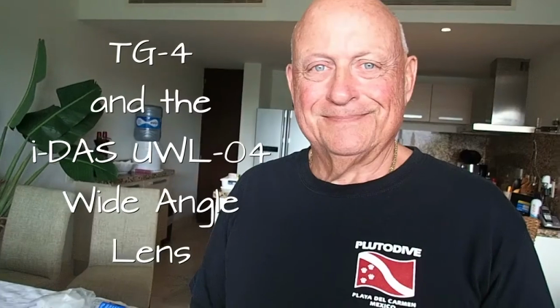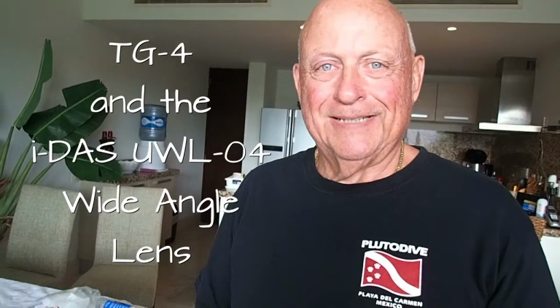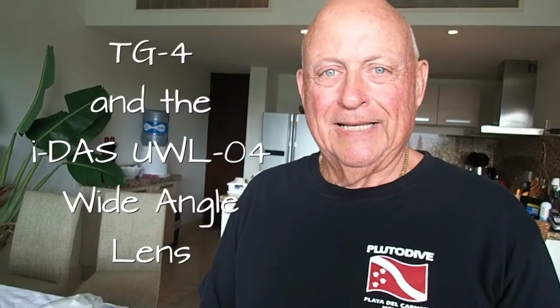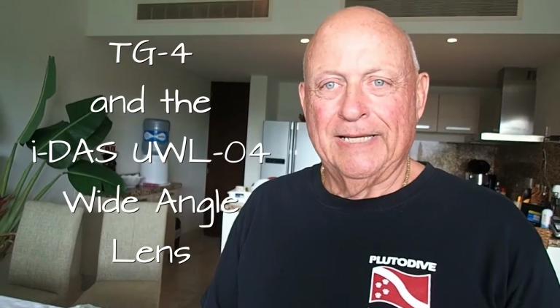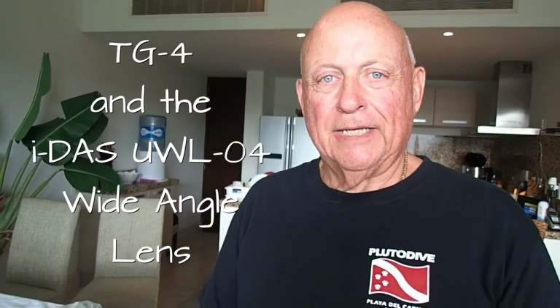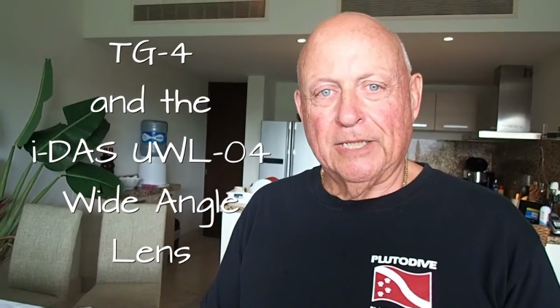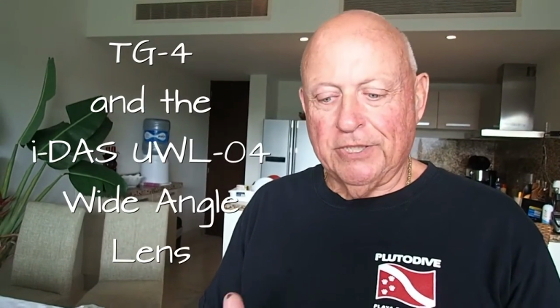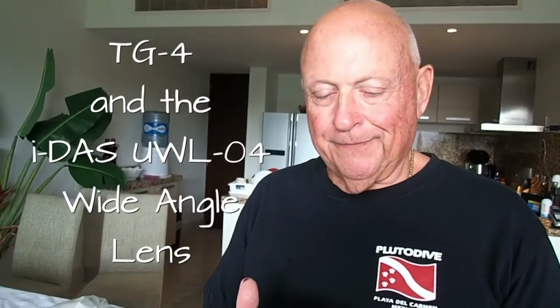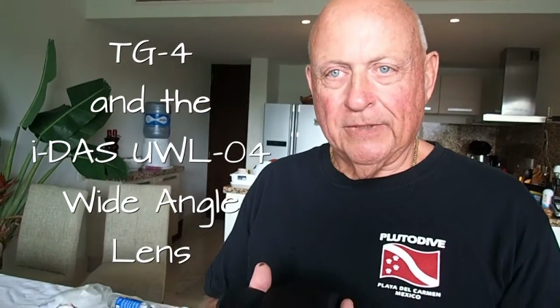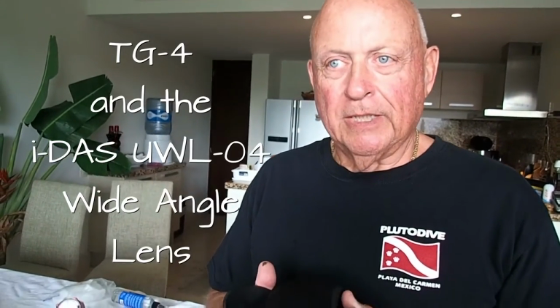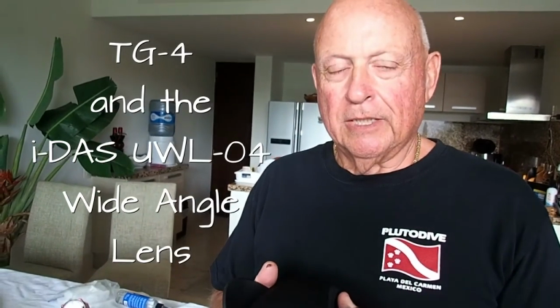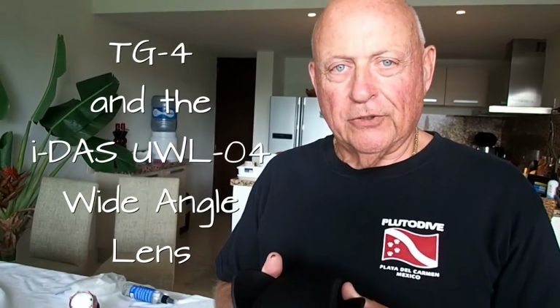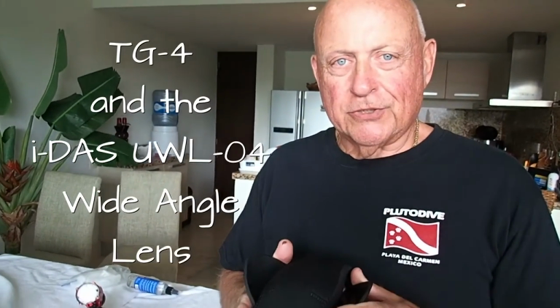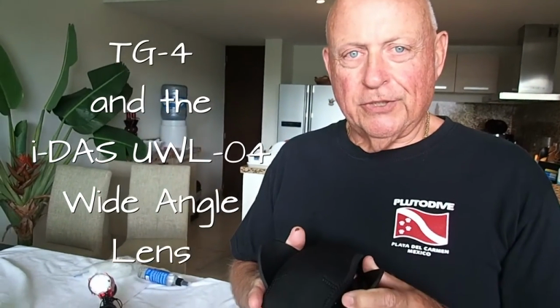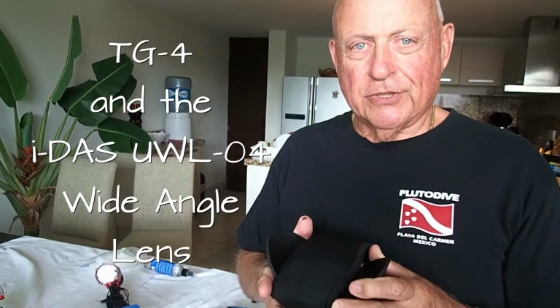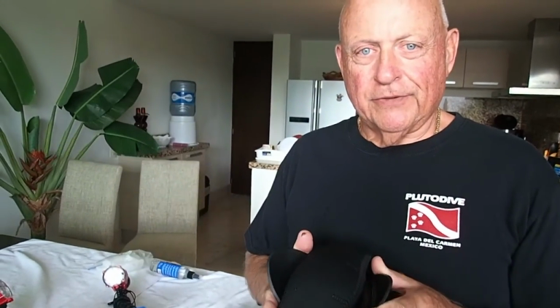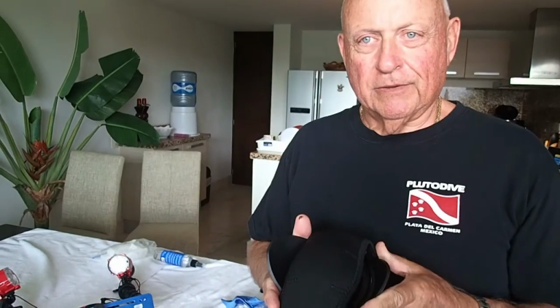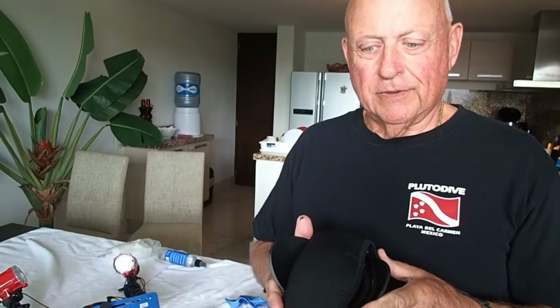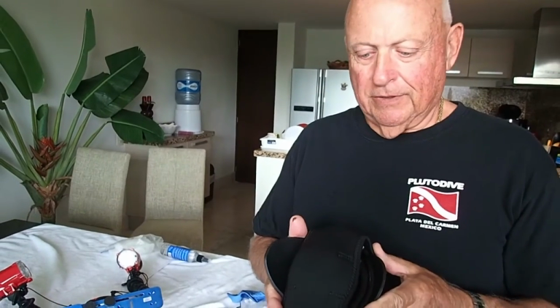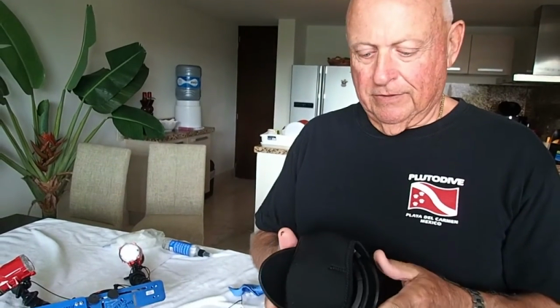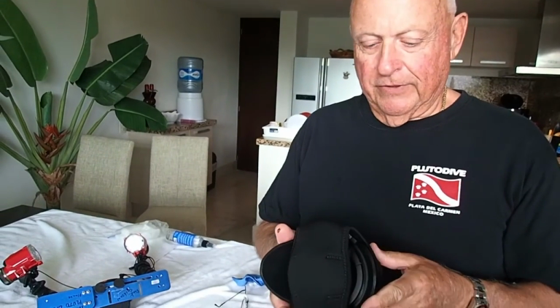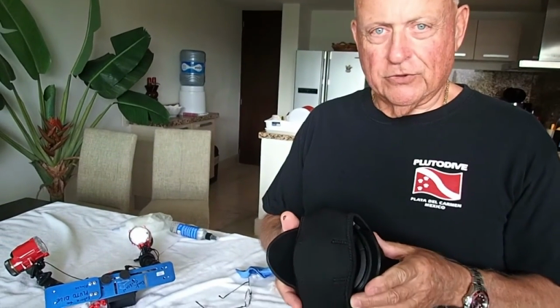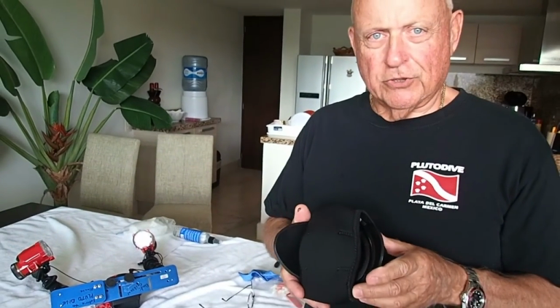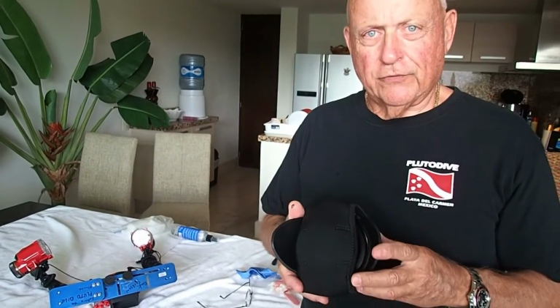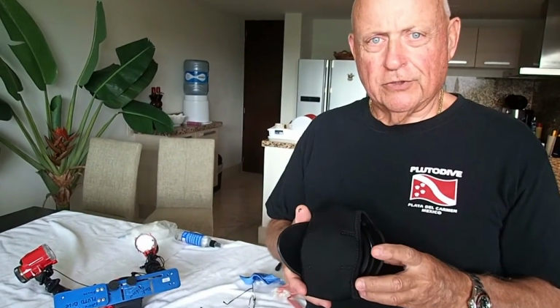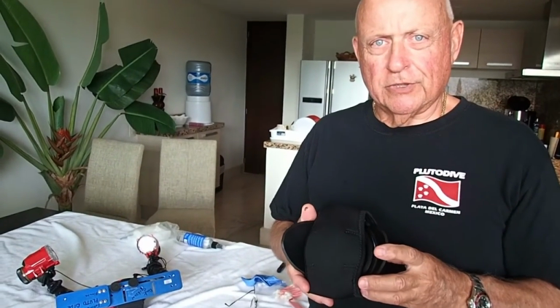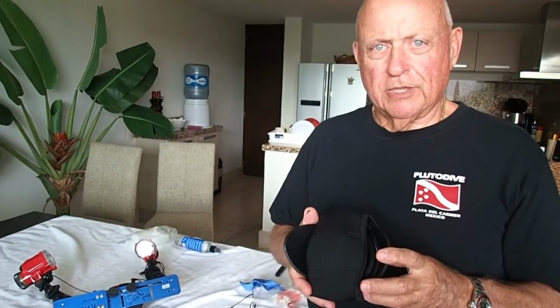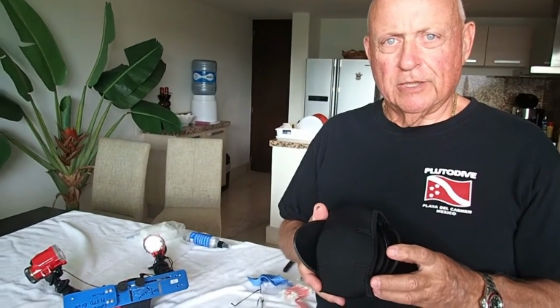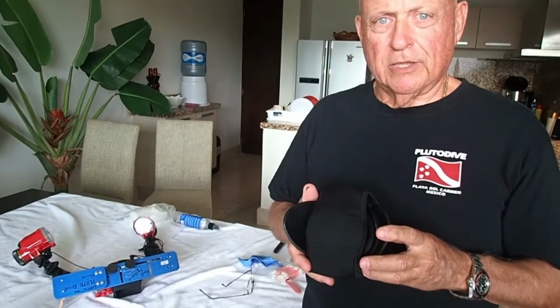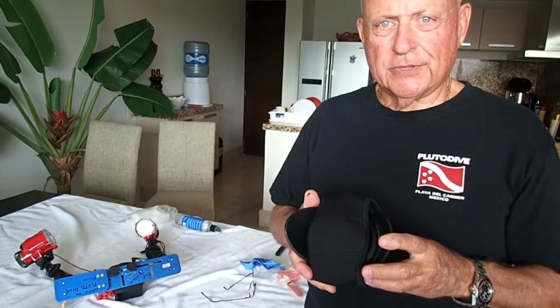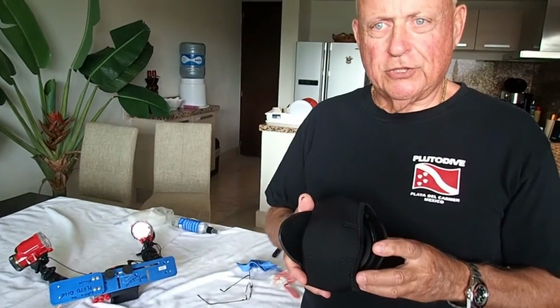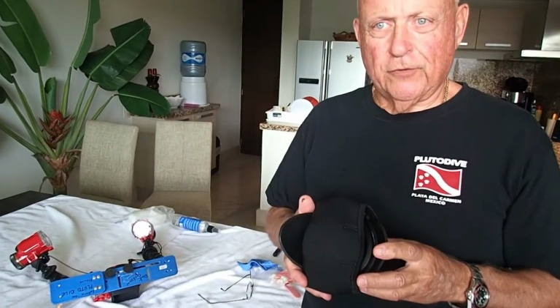Hey, Dick Gibson here. Another in this series of instructional videos on the Olympus TG-4.